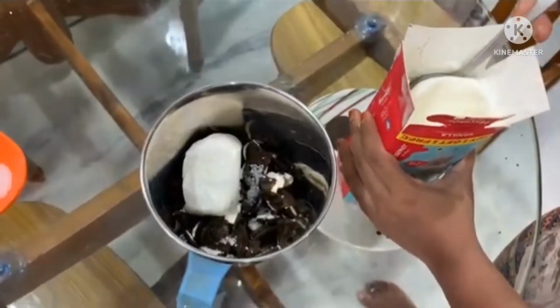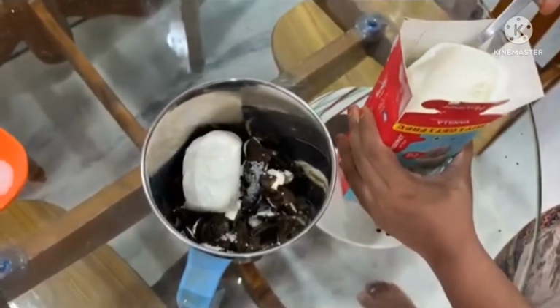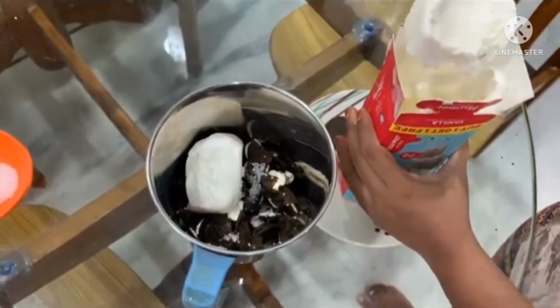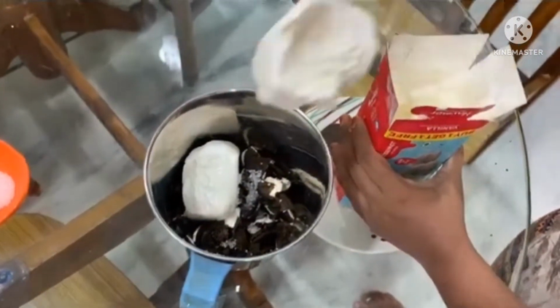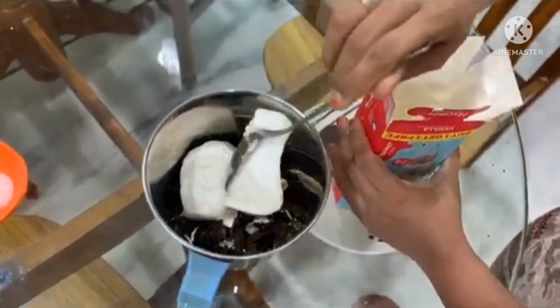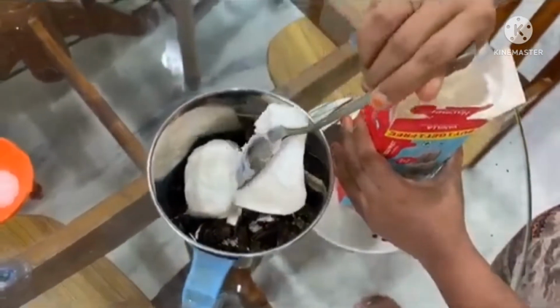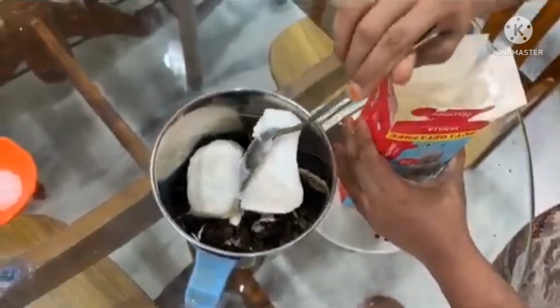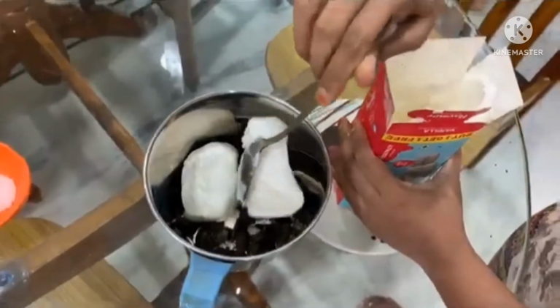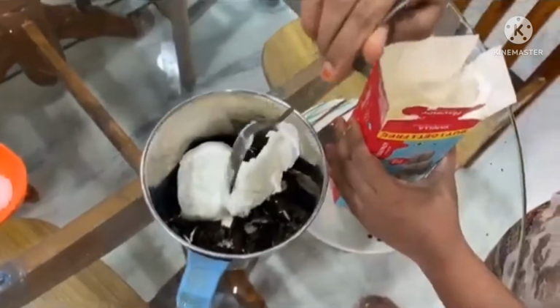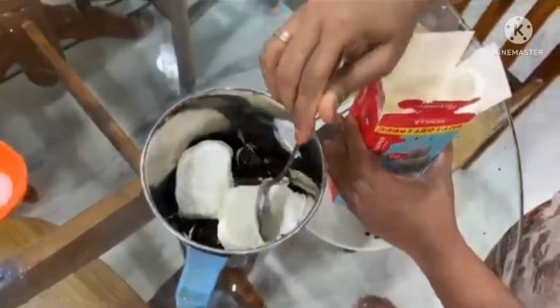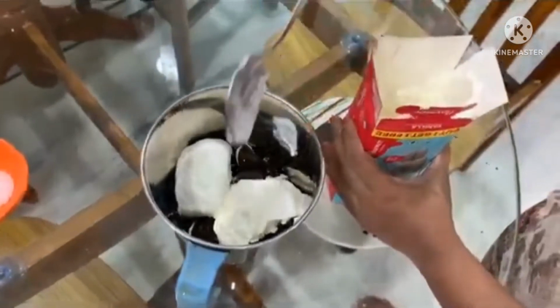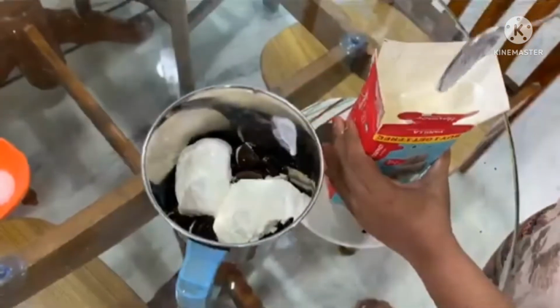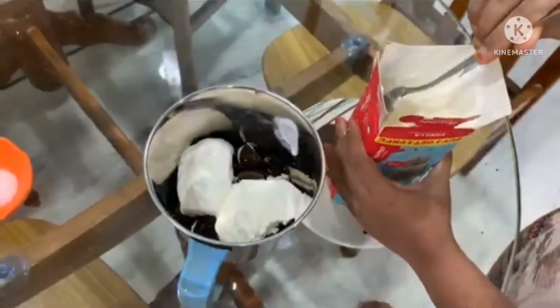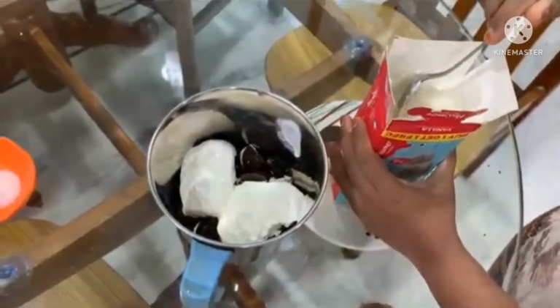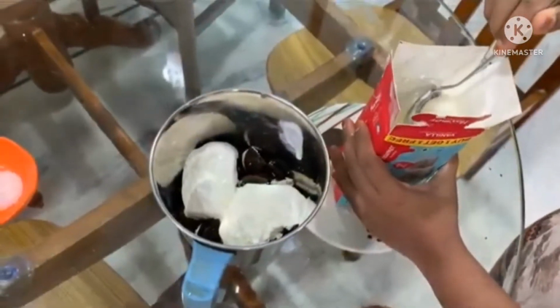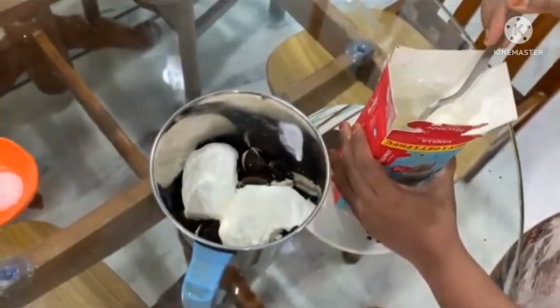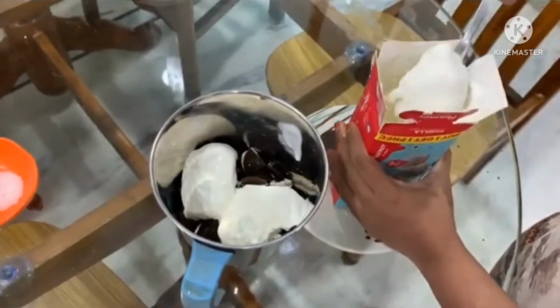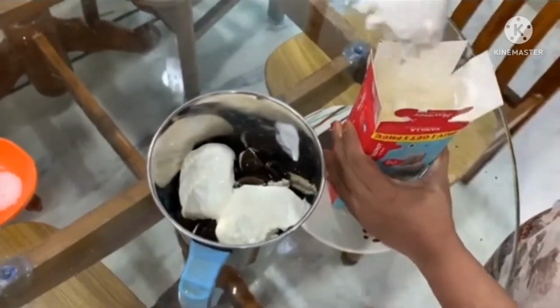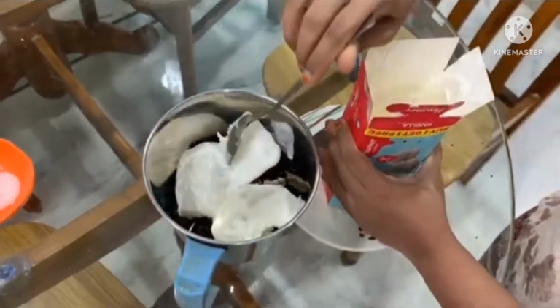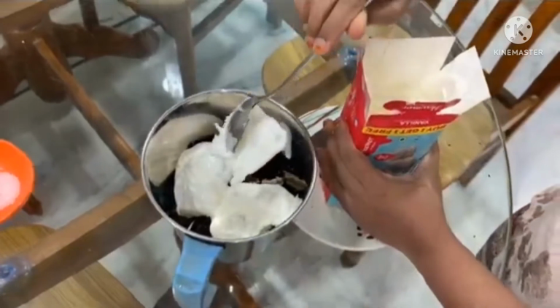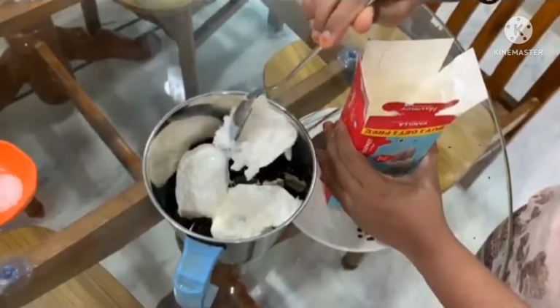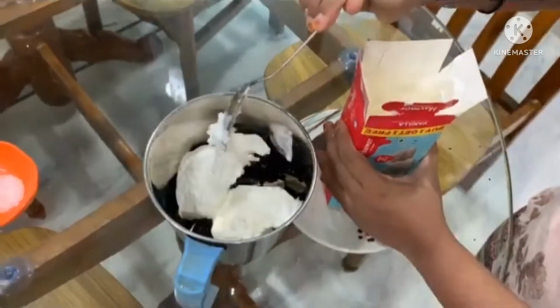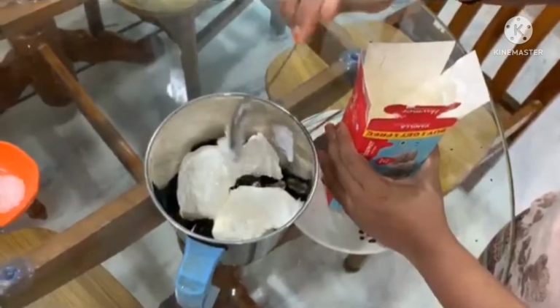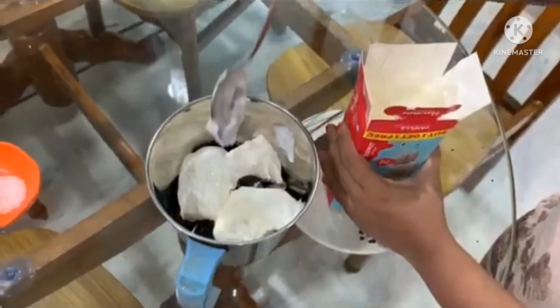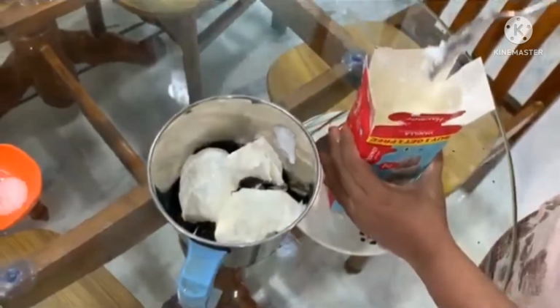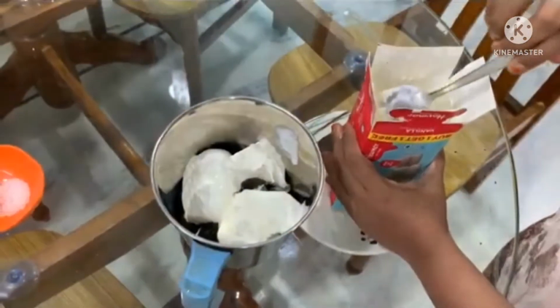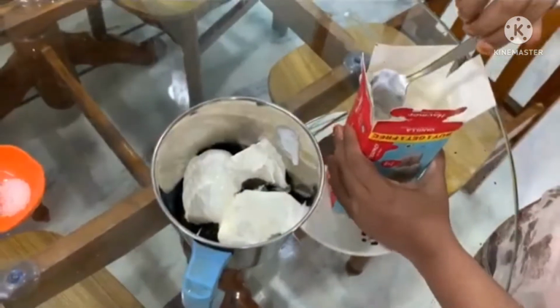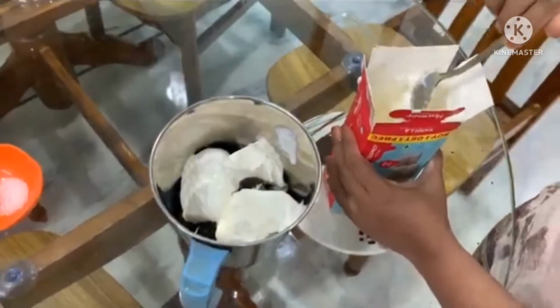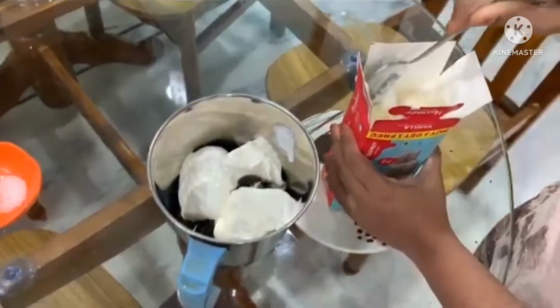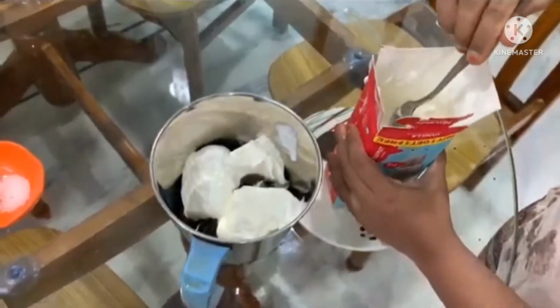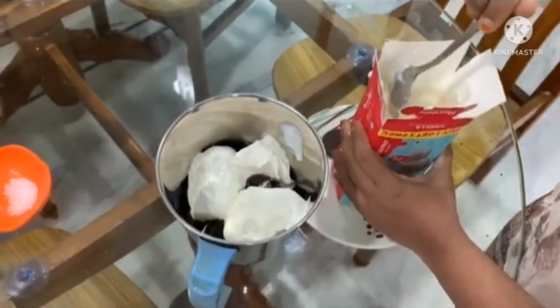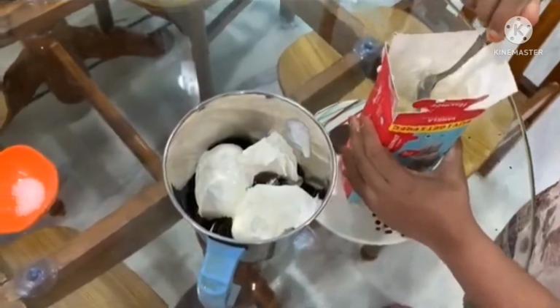When we use vanilla ice cream, our milkshake has a very smooth texture. So we use vanilla ice cream here. If there is no ice cream, we will add ice cubes, because we have a lot of milkshake.